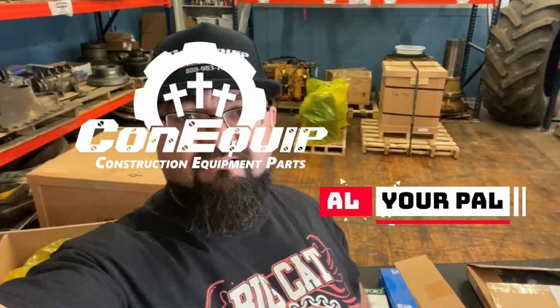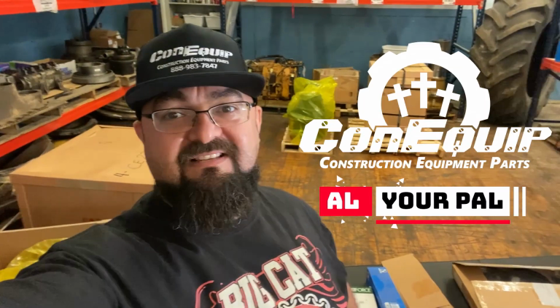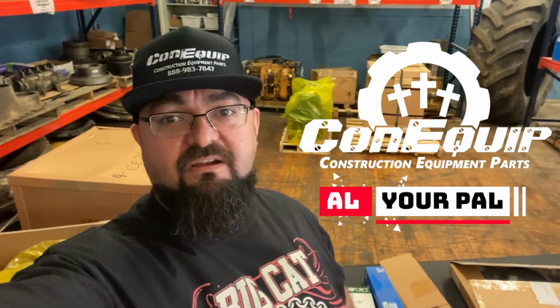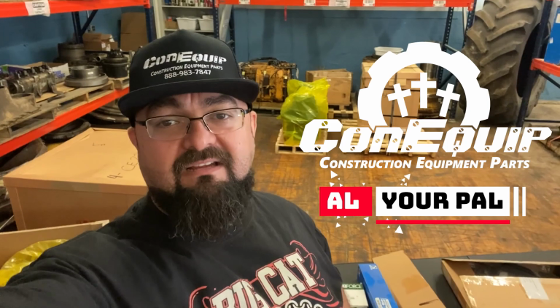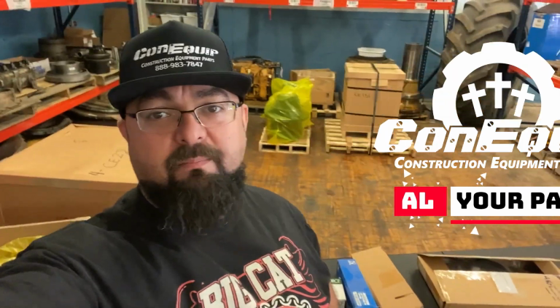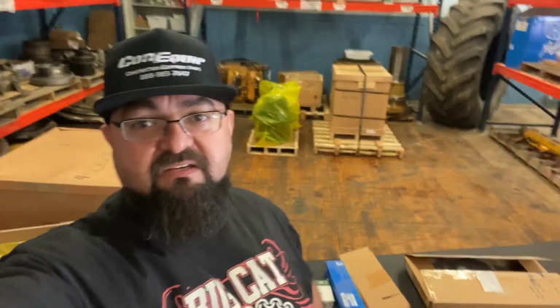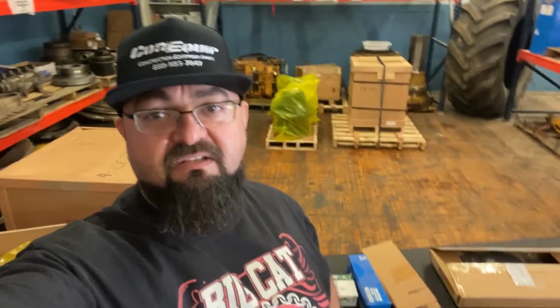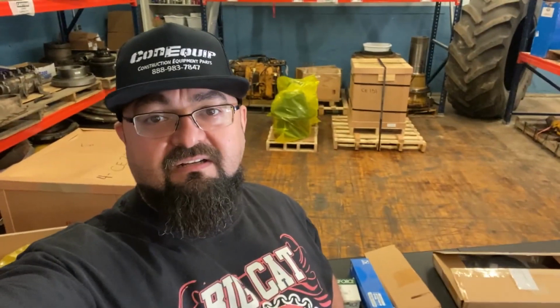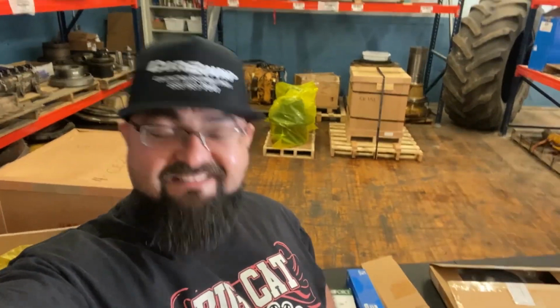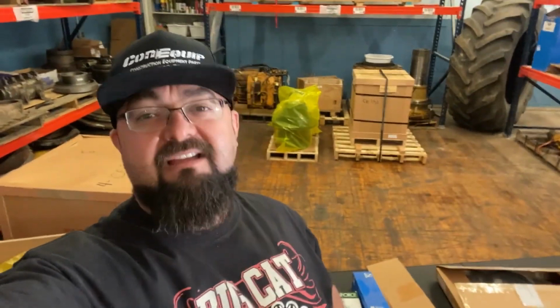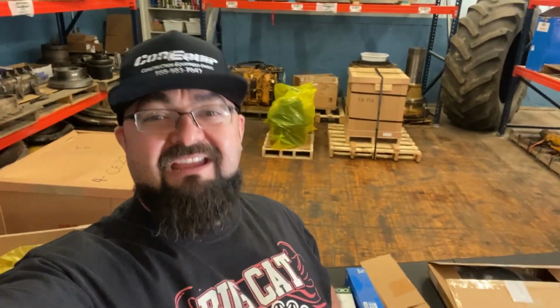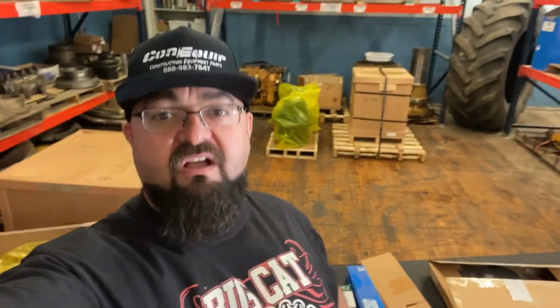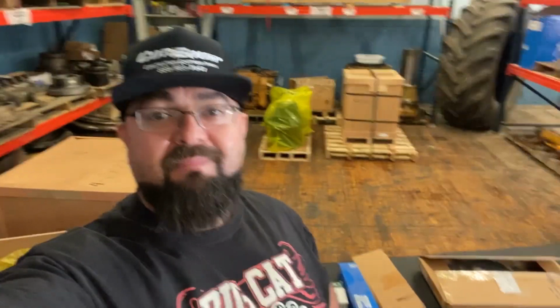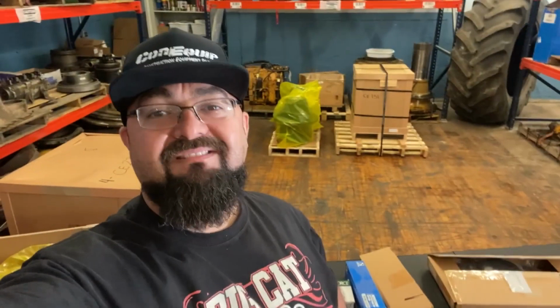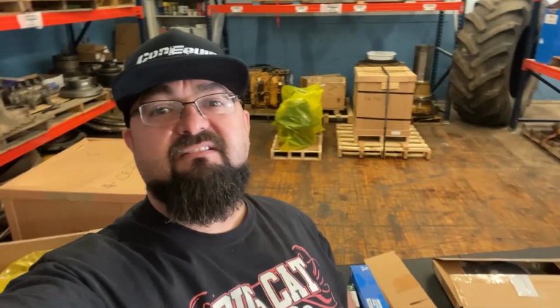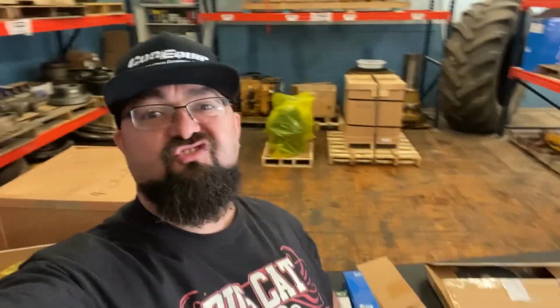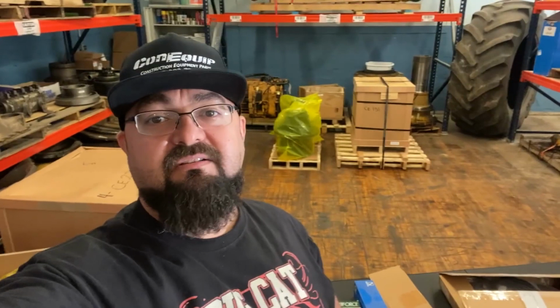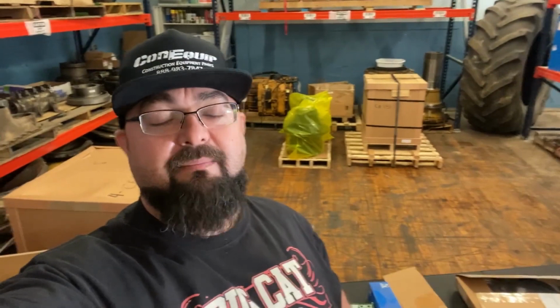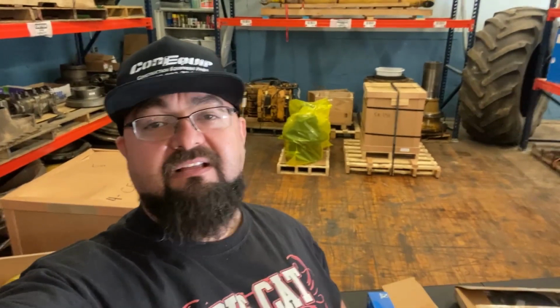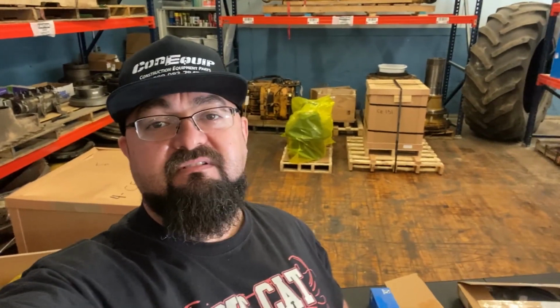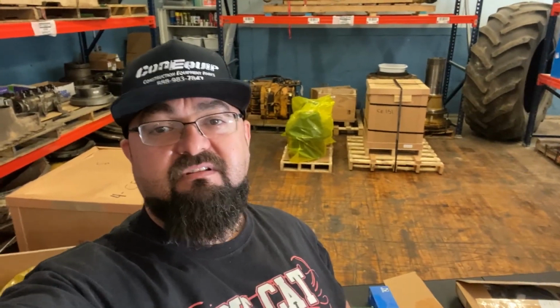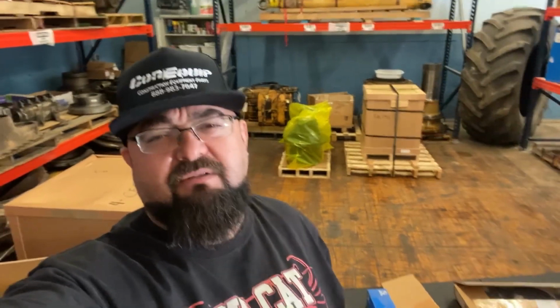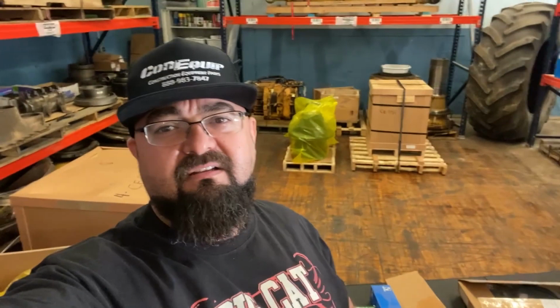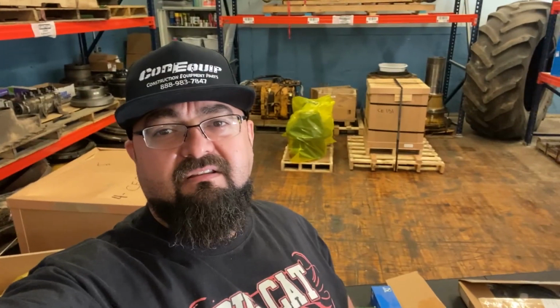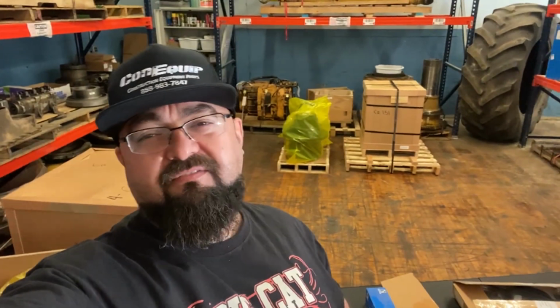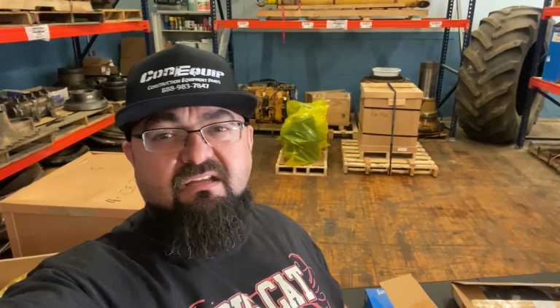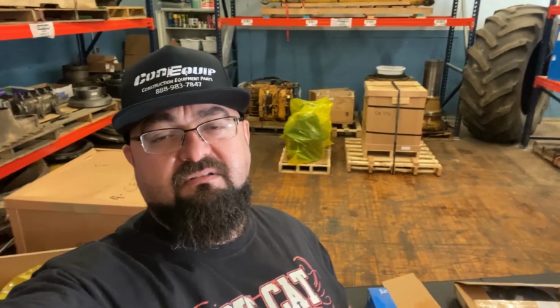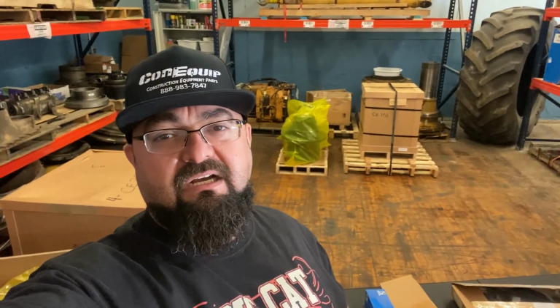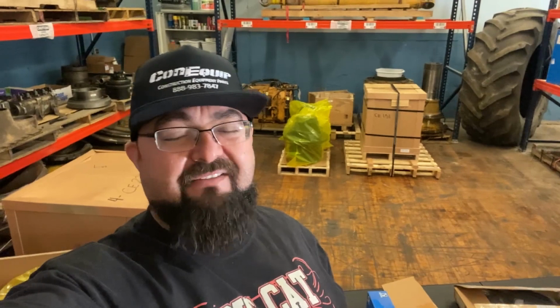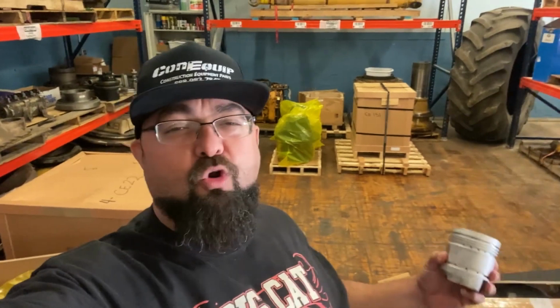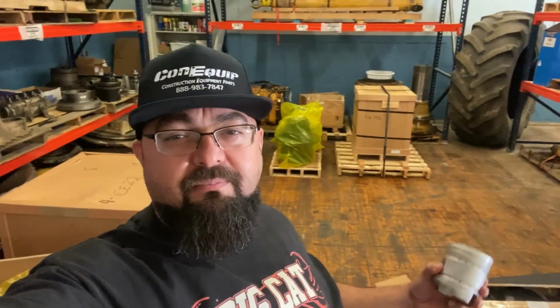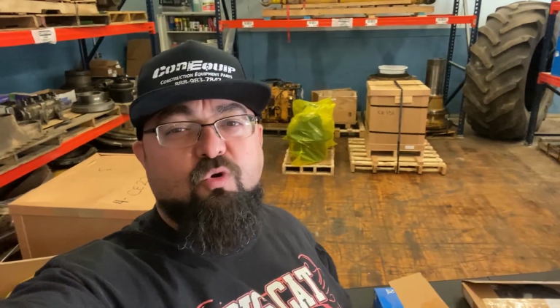Hey, this is Al, your pal at KindEquitParts here. Today I'm here to talk to you about diesel engines. Diesel engines, they're touchy, right? They're a little finicky. They have to be warmed up to work well.